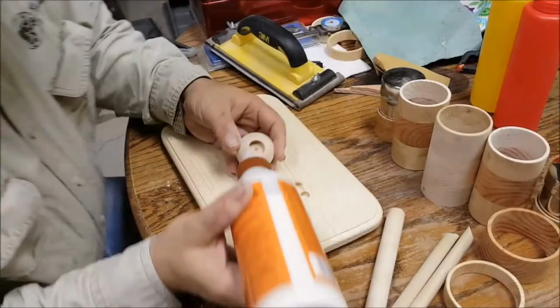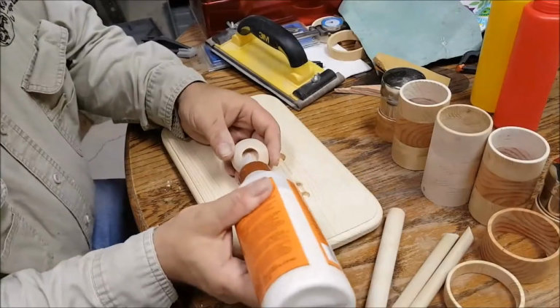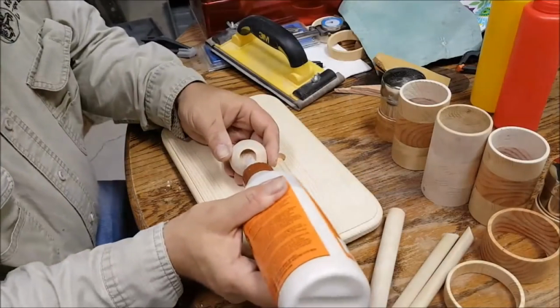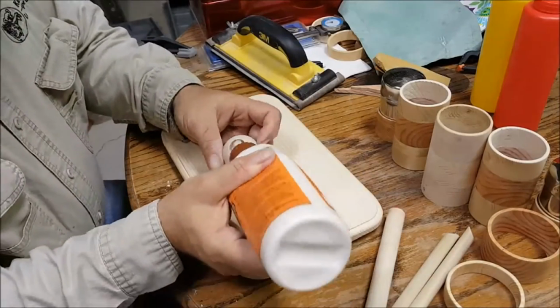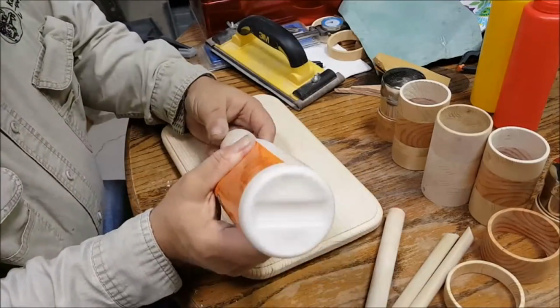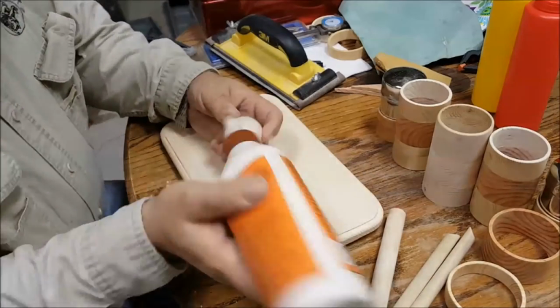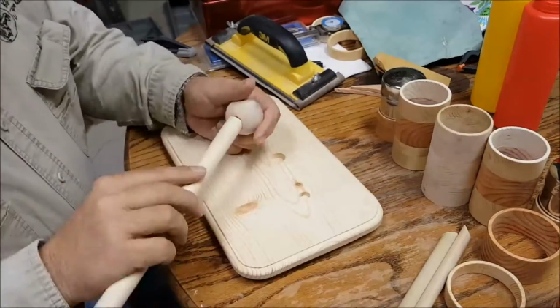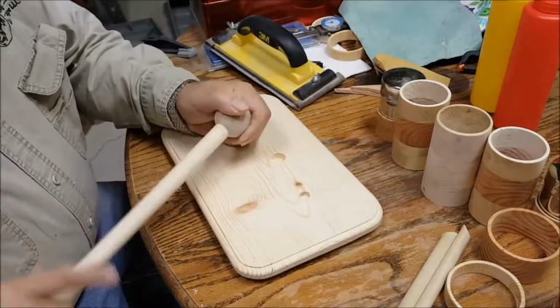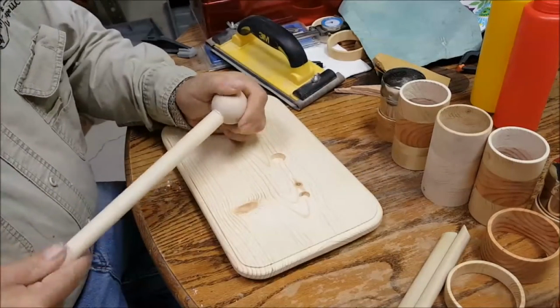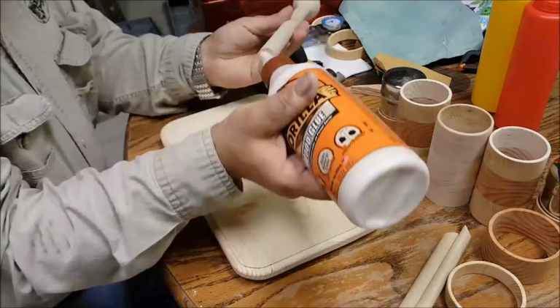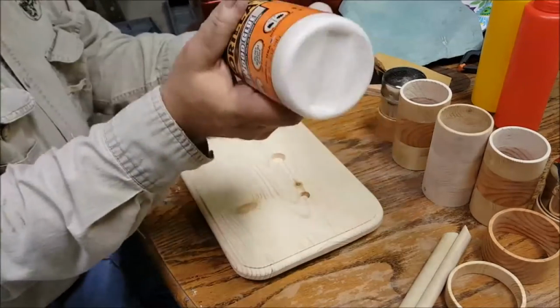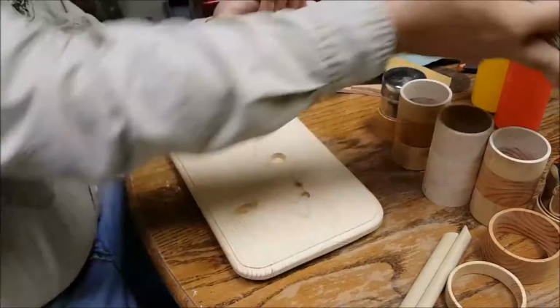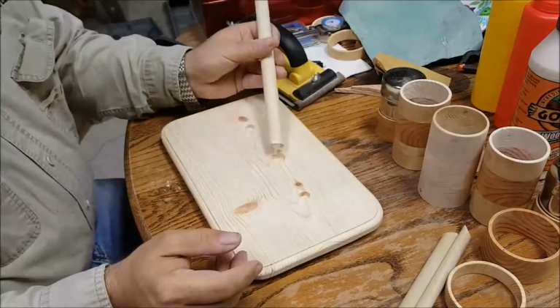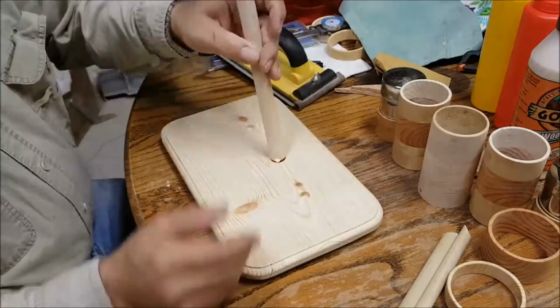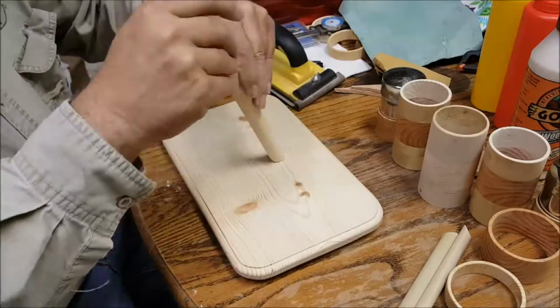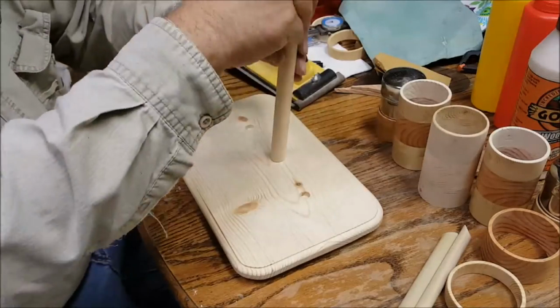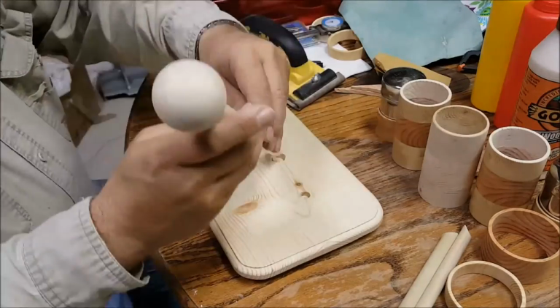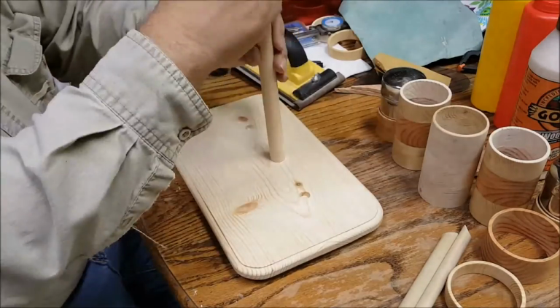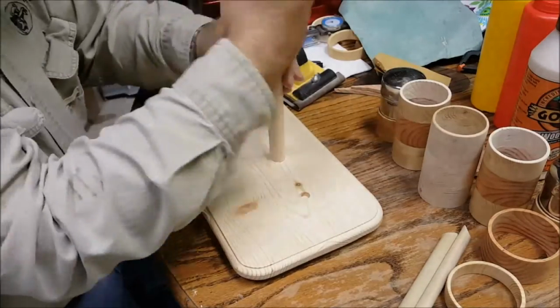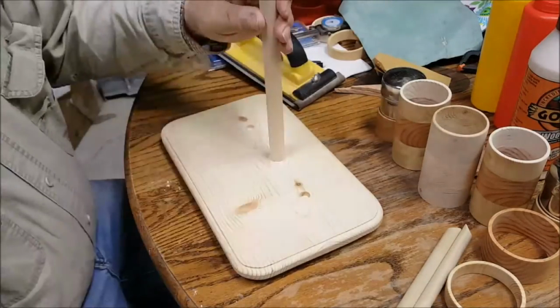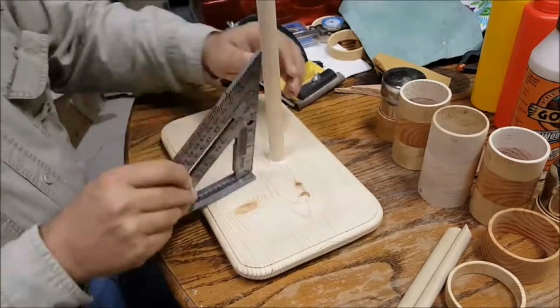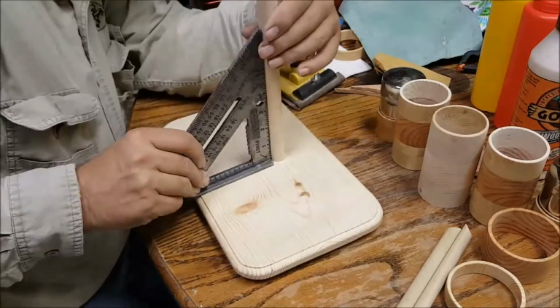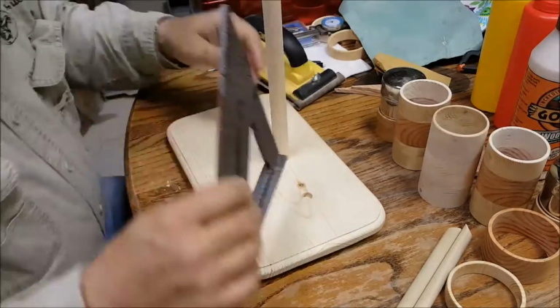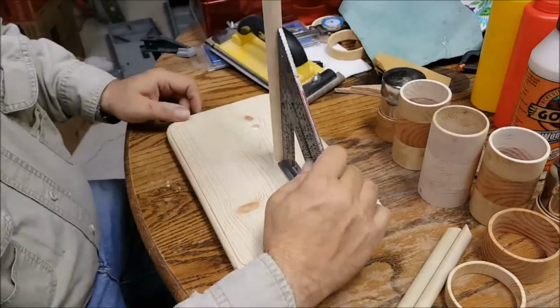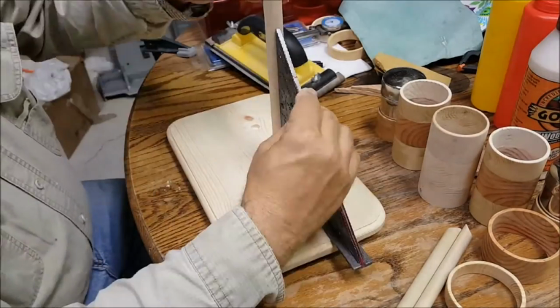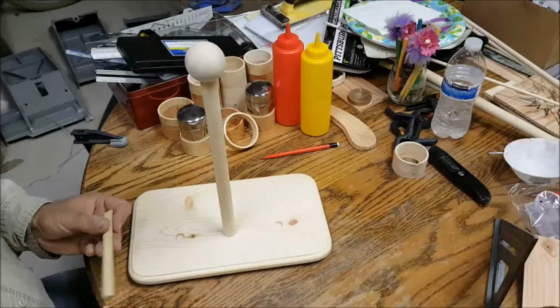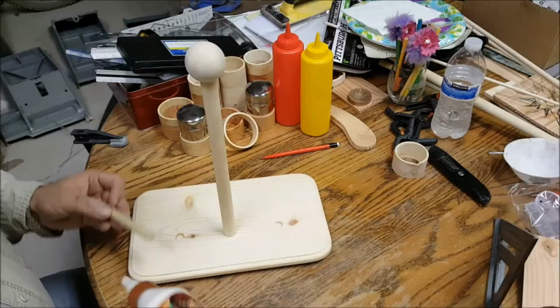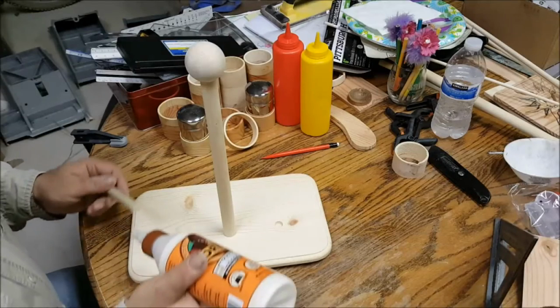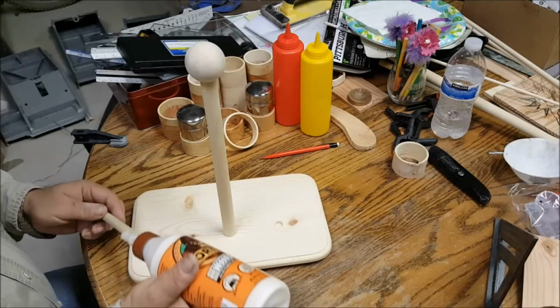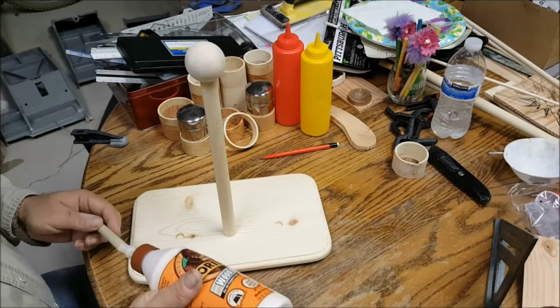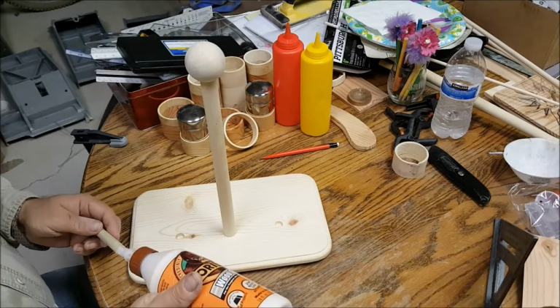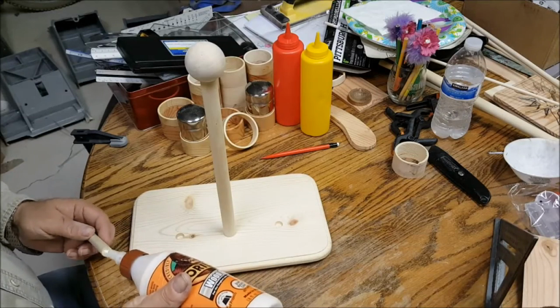Glue the wooden ball and the wooden dowel together, then apply some glue to the base. Make sure that it is lined up and at a 90-degree angle.